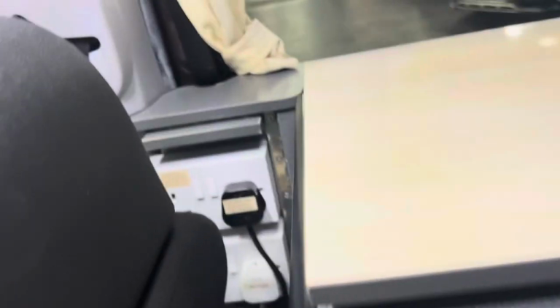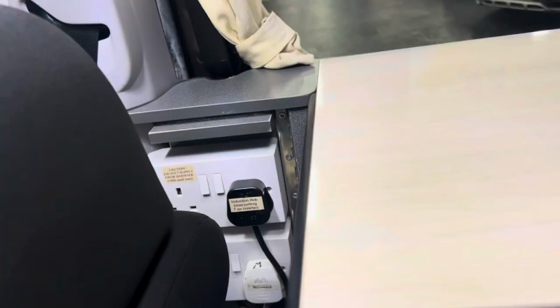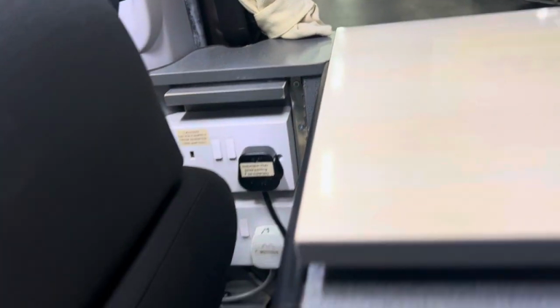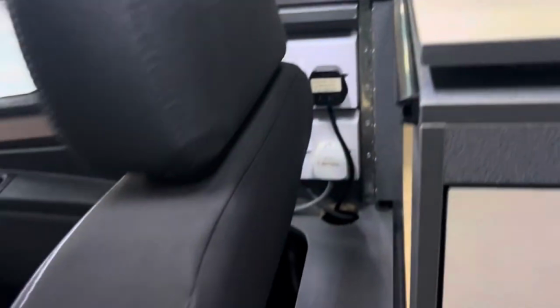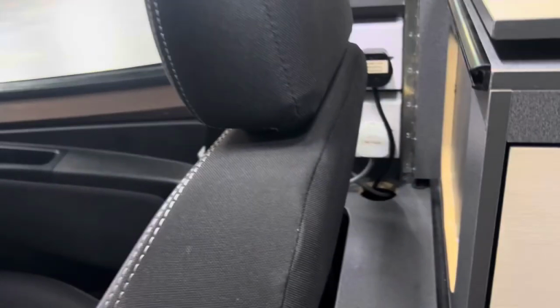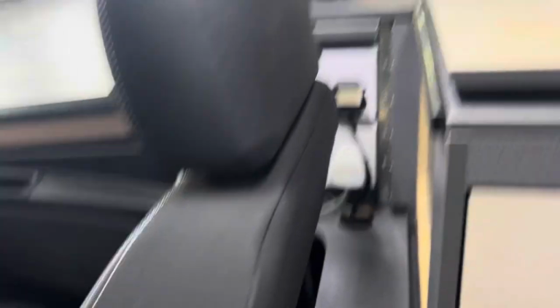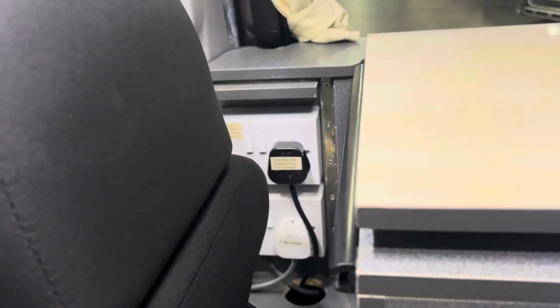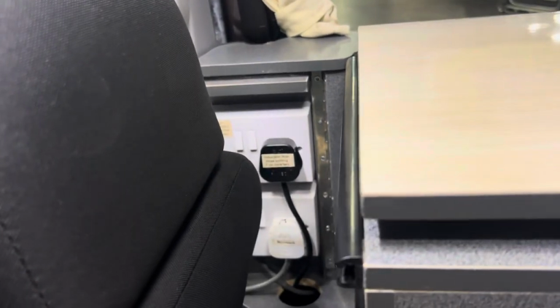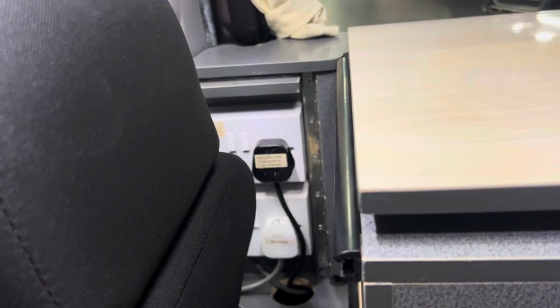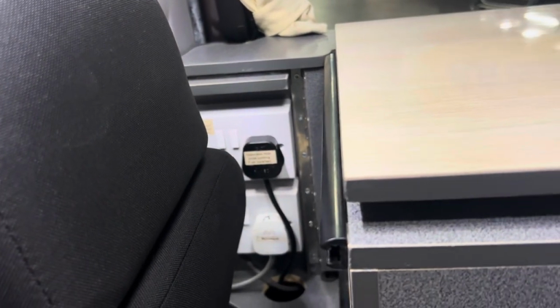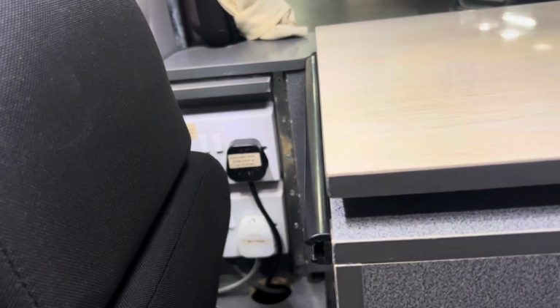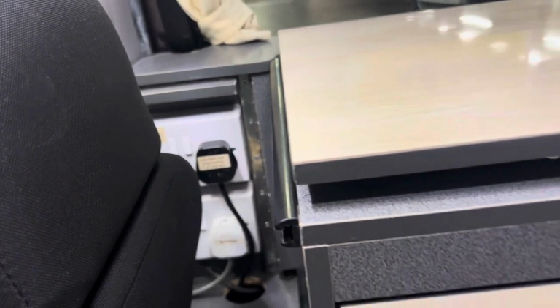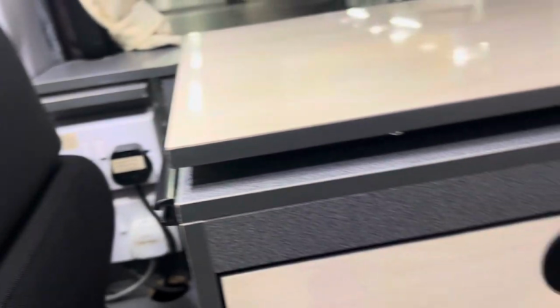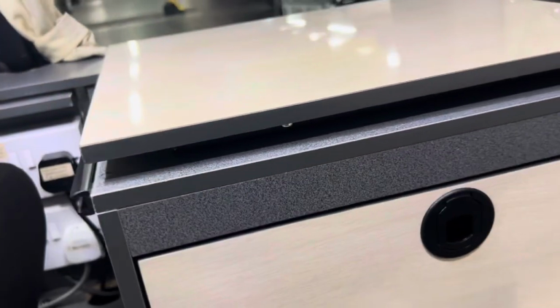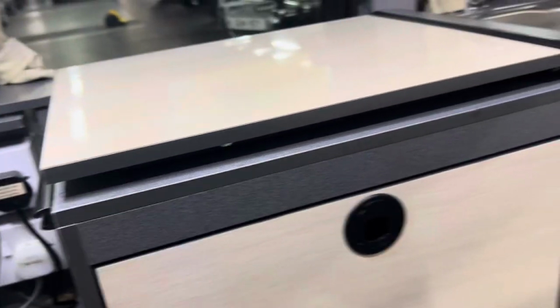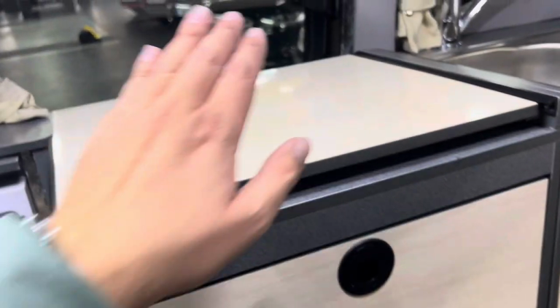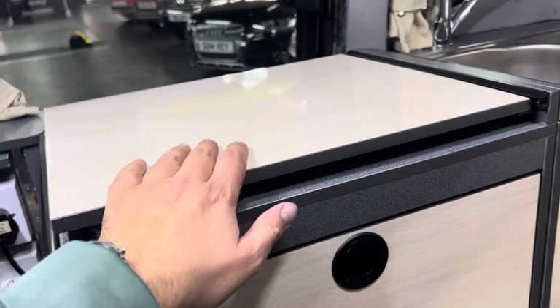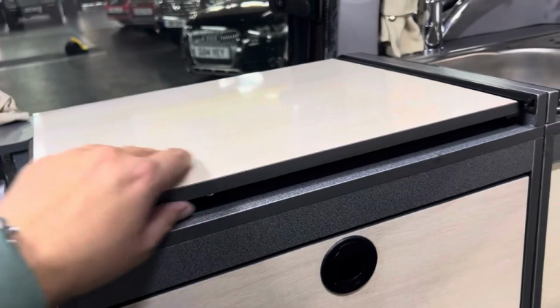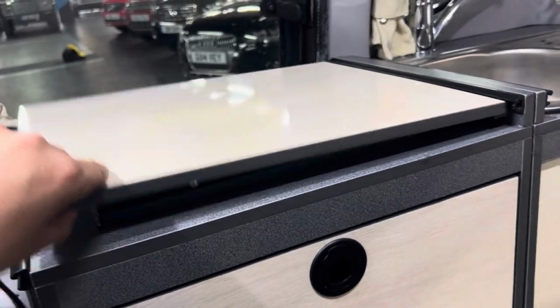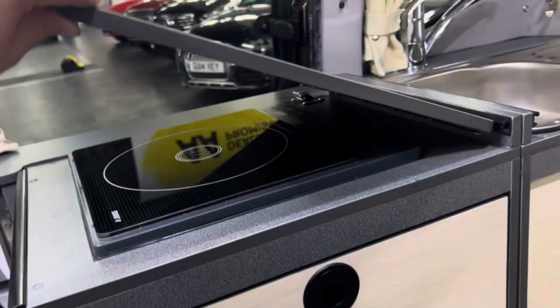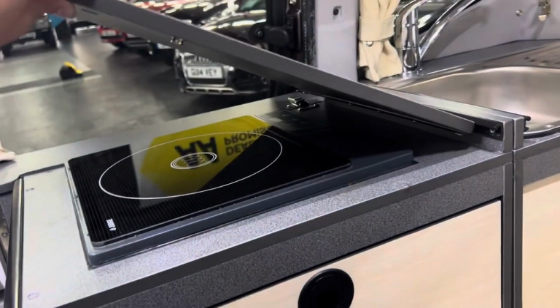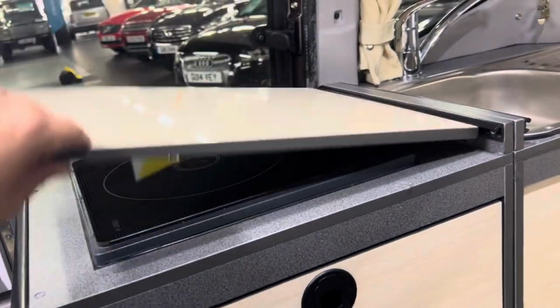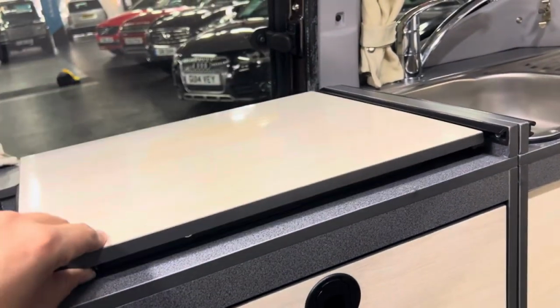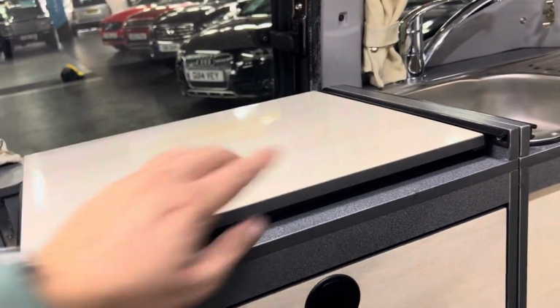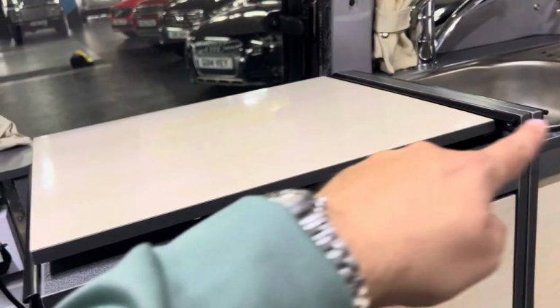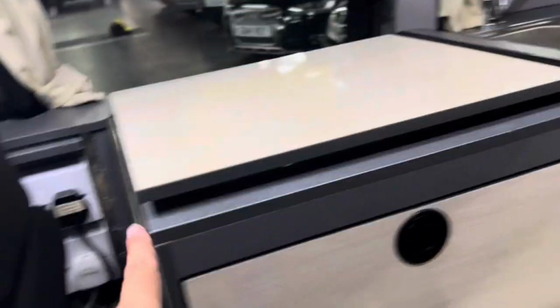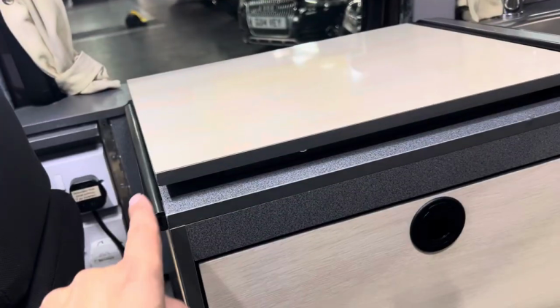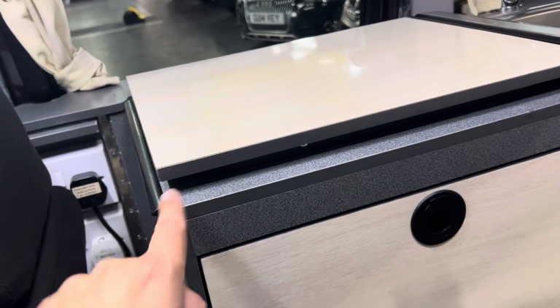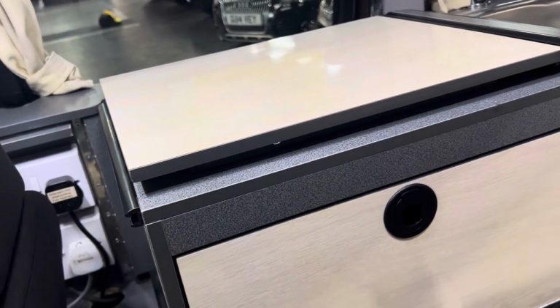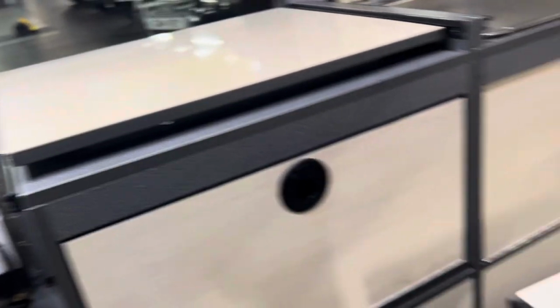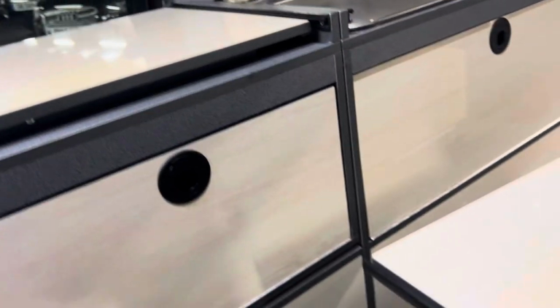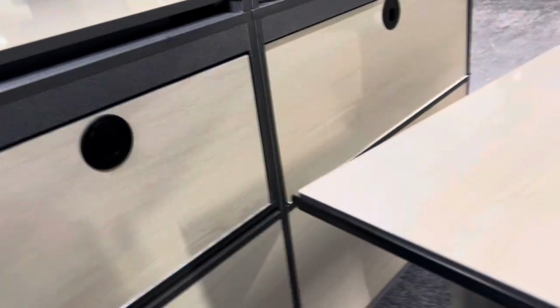Just behind the seat, when you're in use you put that seat forwards — you've got four three-point sockets, so loads of charging points. The induction hob comes off that end and fixes on to this end, and you've got a nice little work table there.